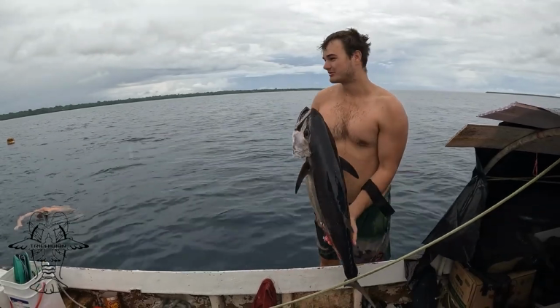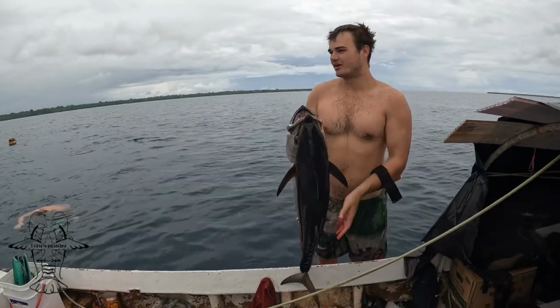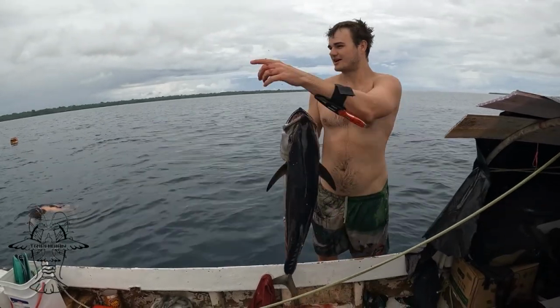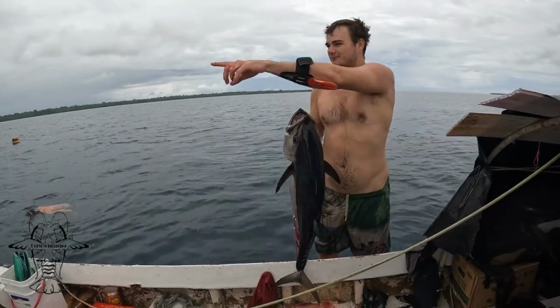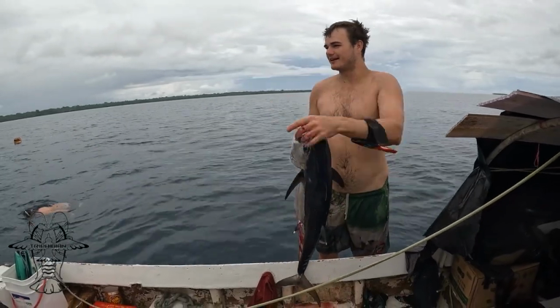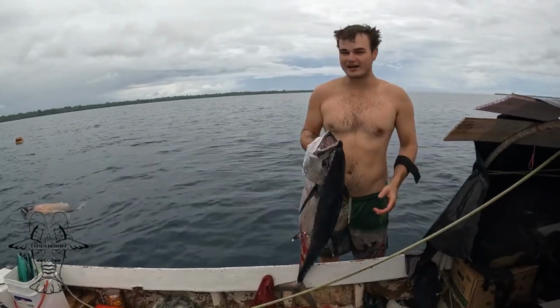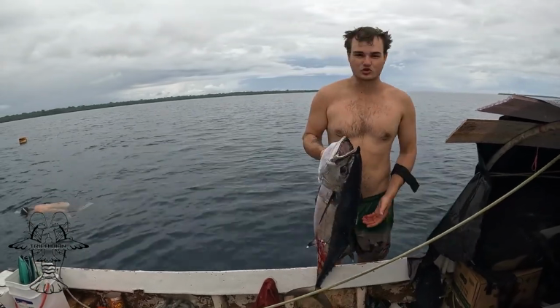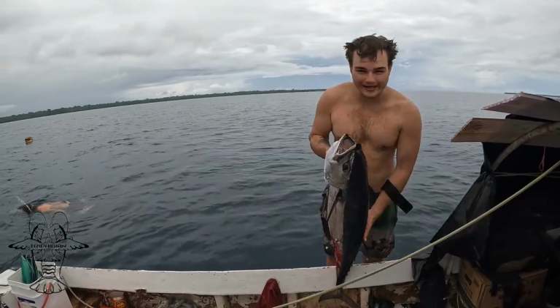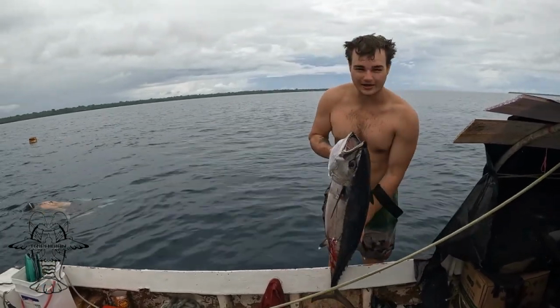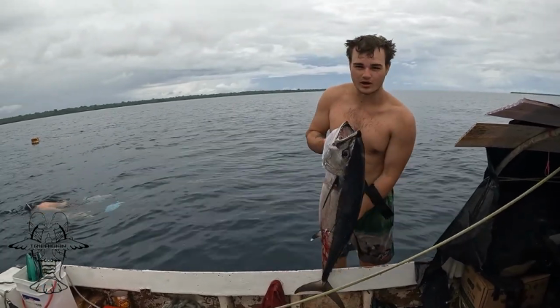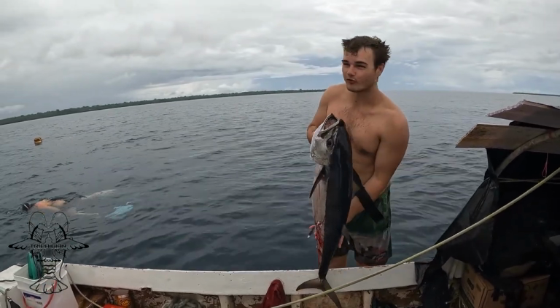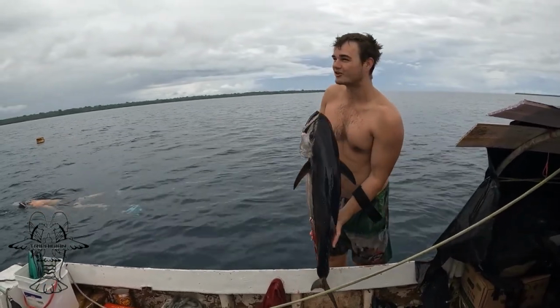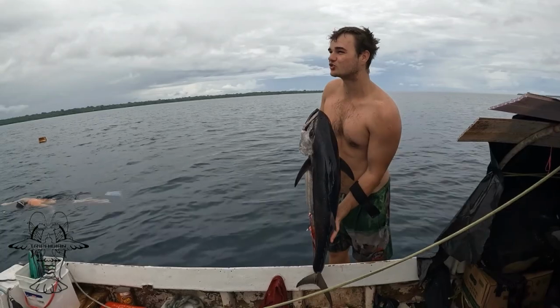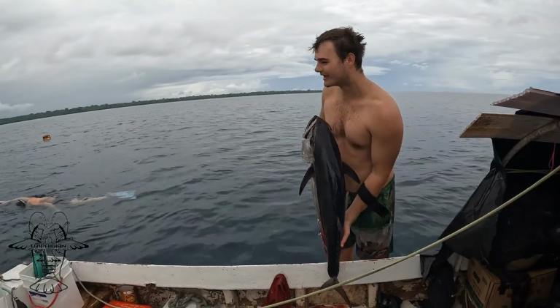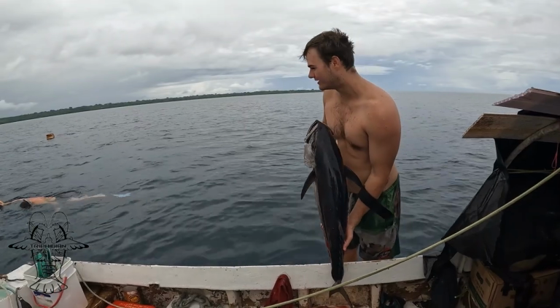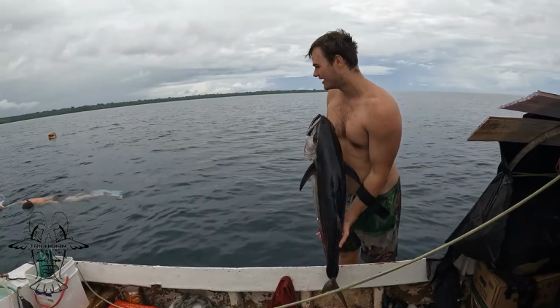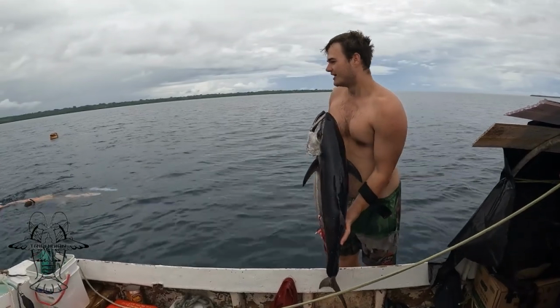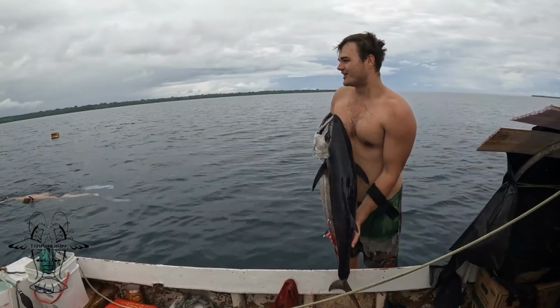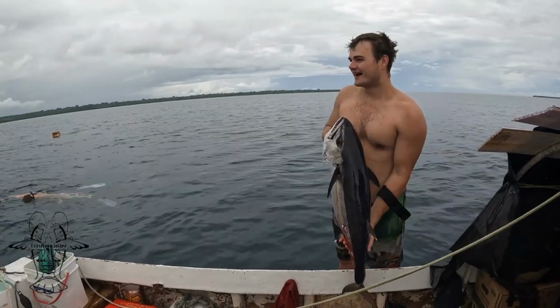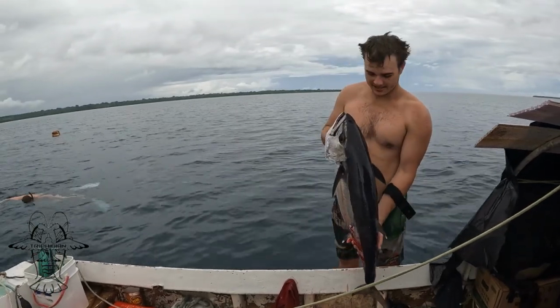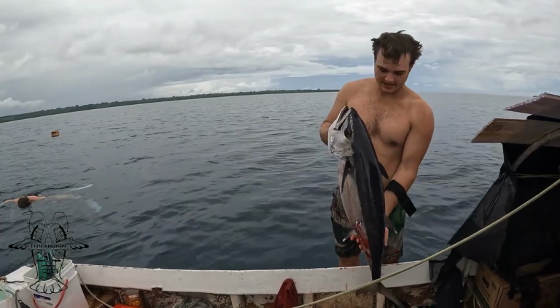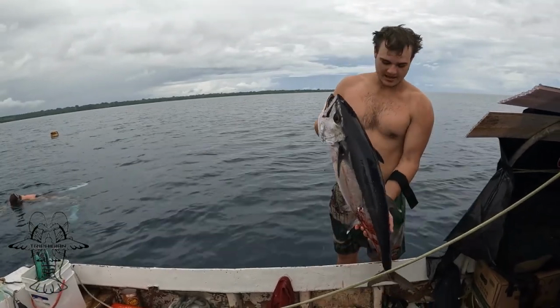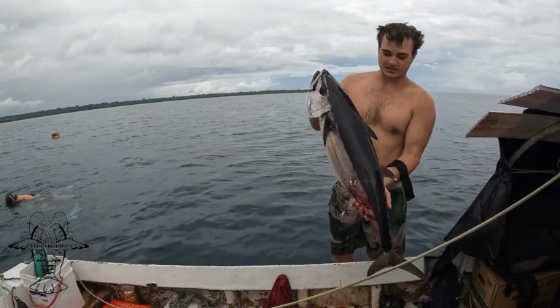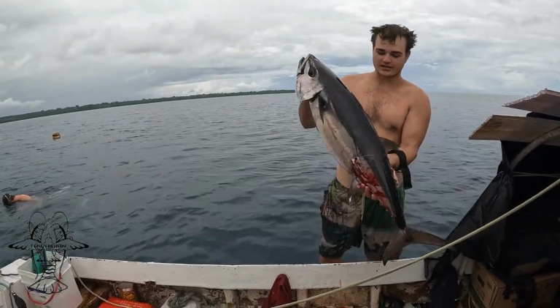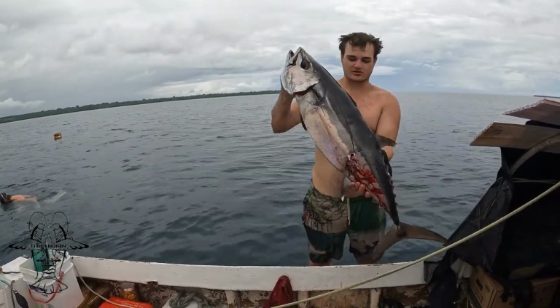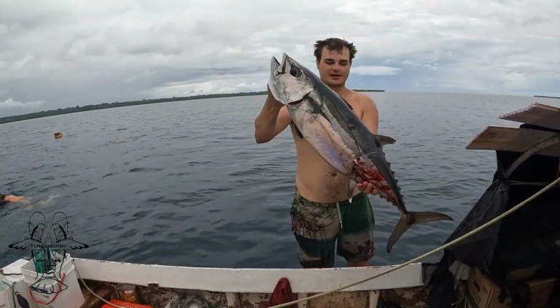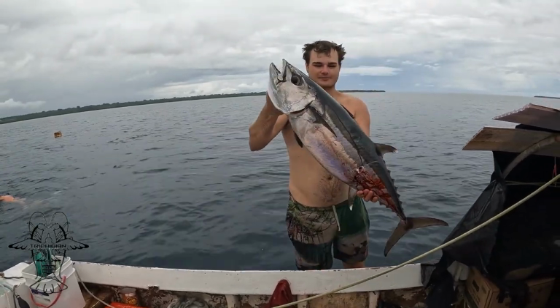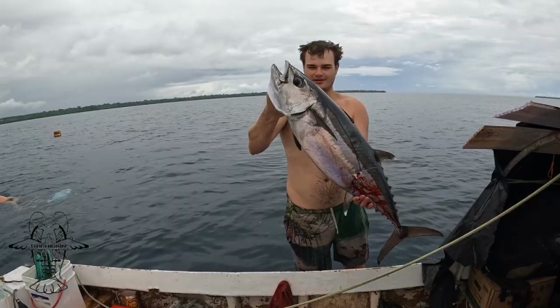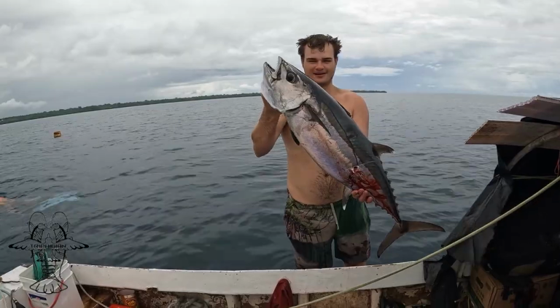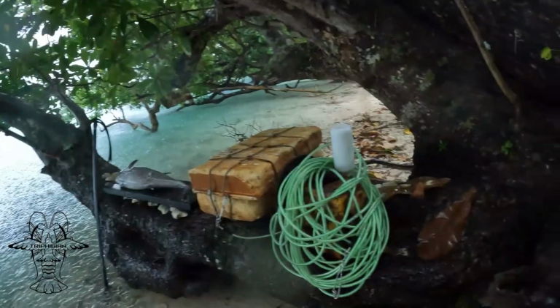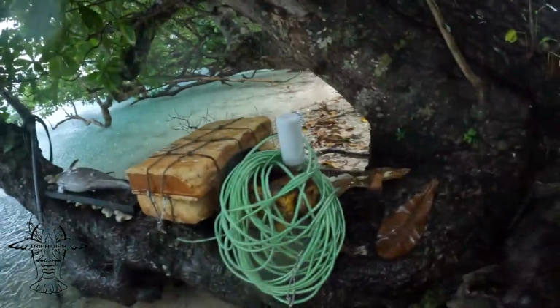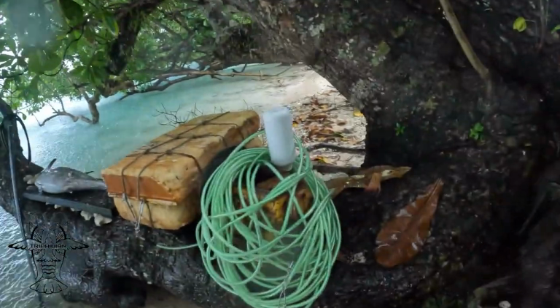So I'm swimming off chasing the bait and I hear a squeal underwater — a full-blown squeal. I turn around and there's a doggy swimming straight underneath me.